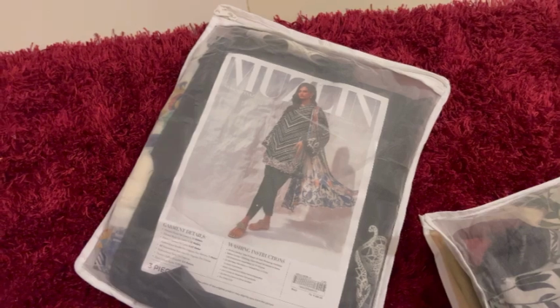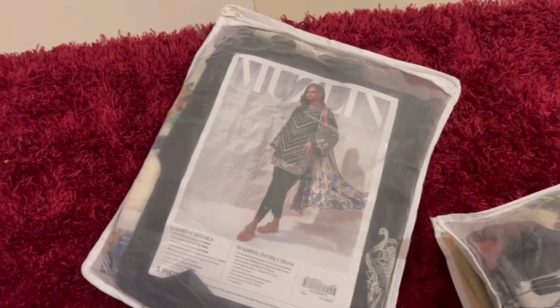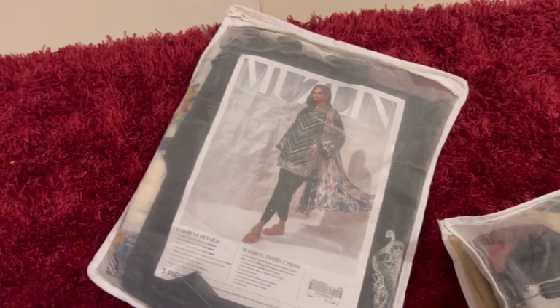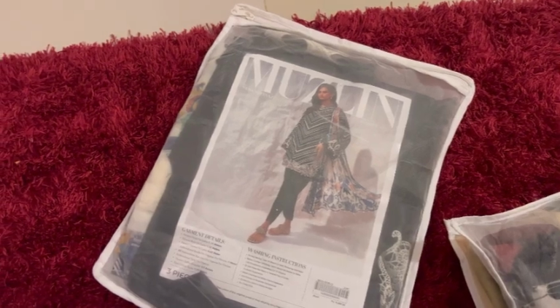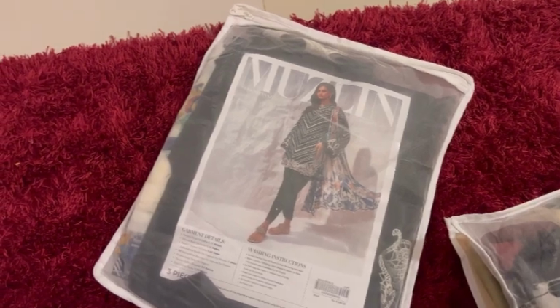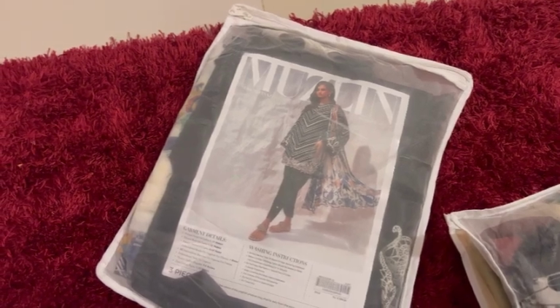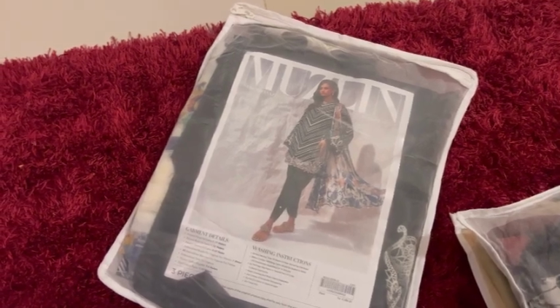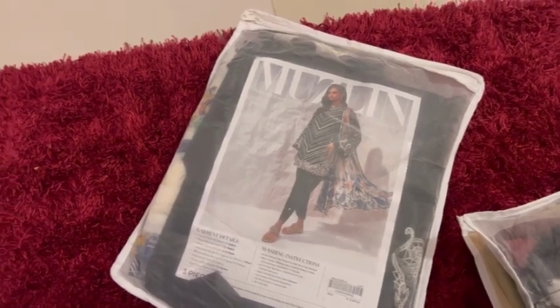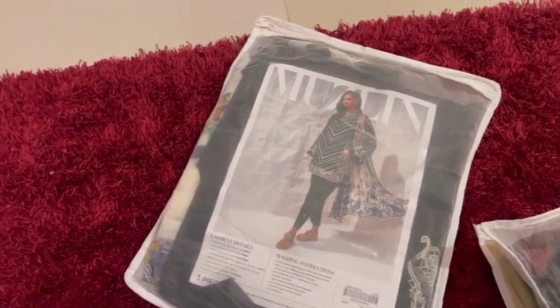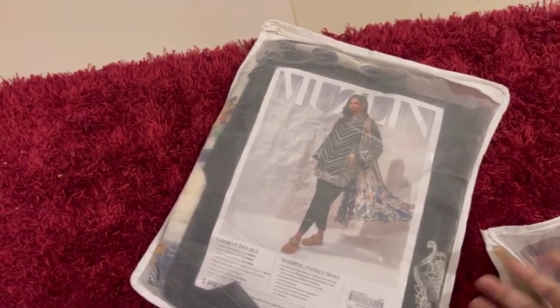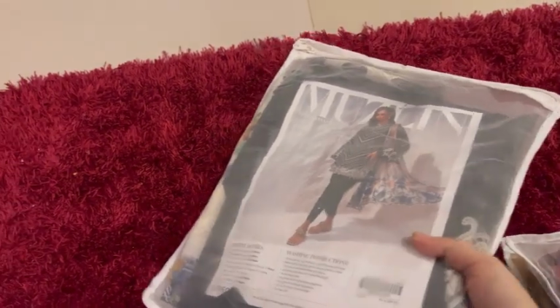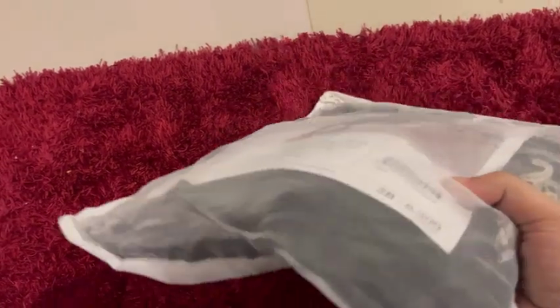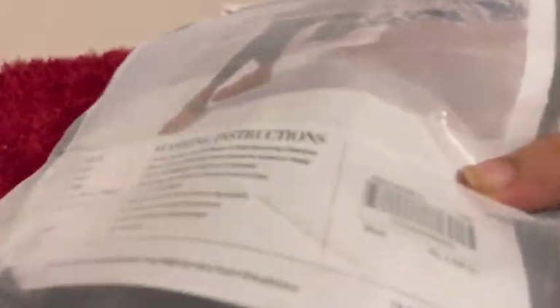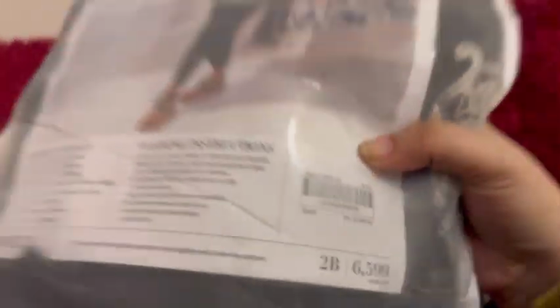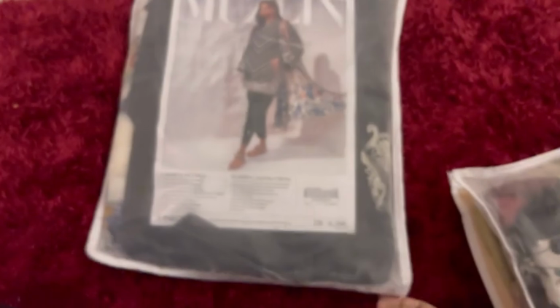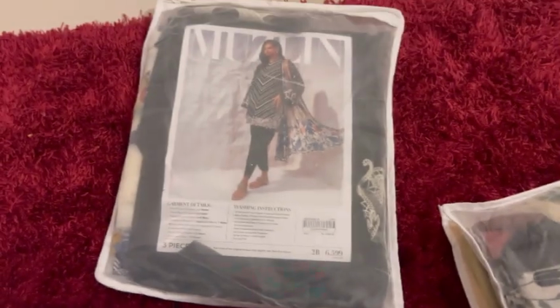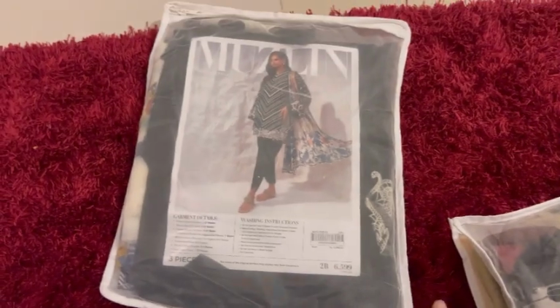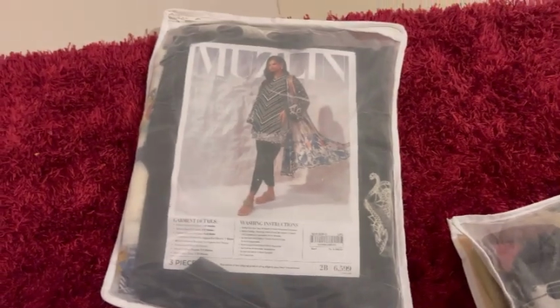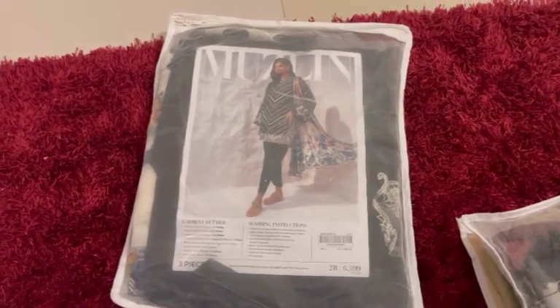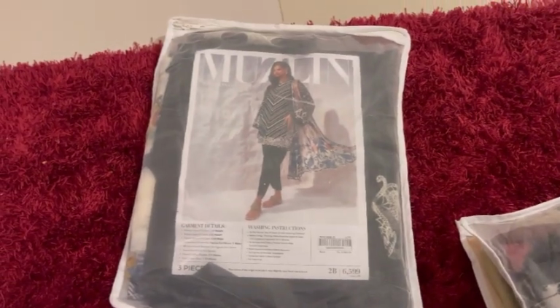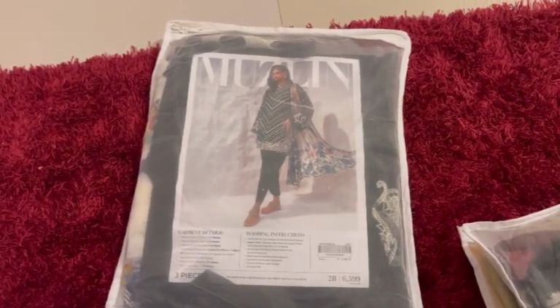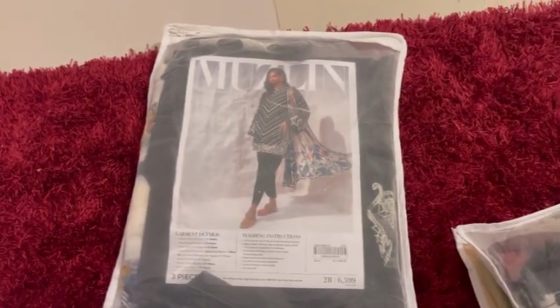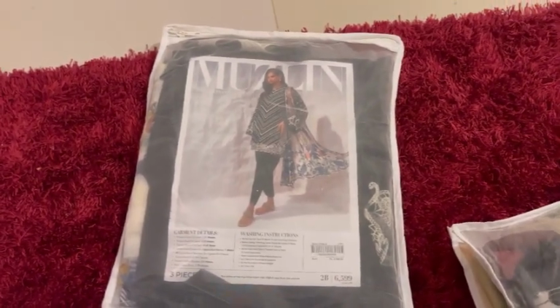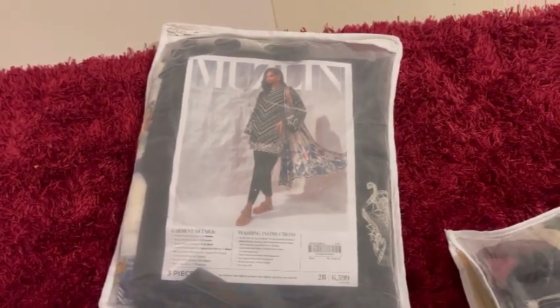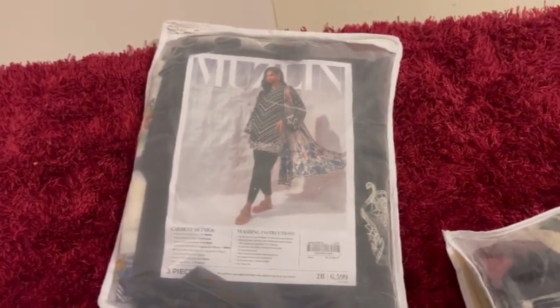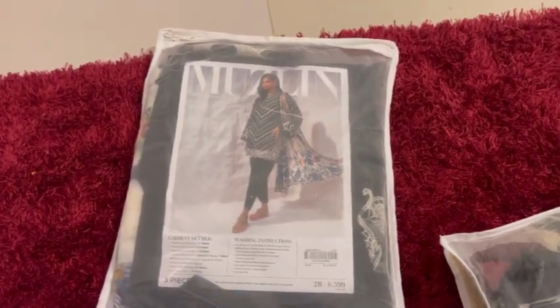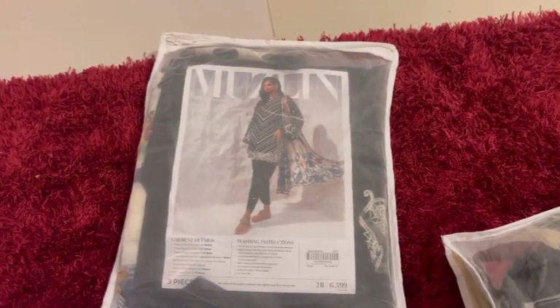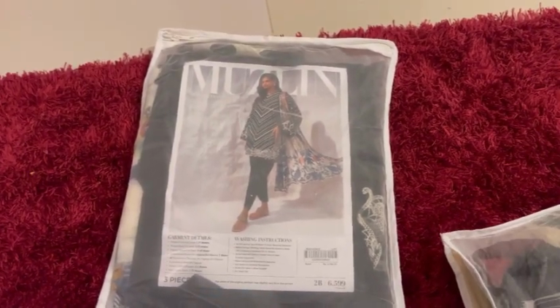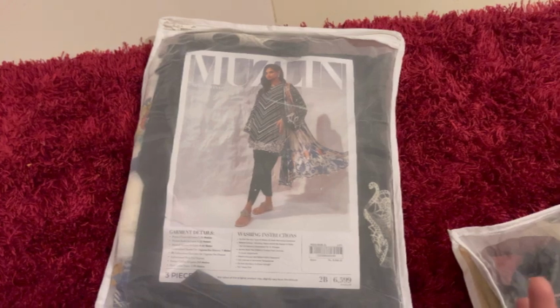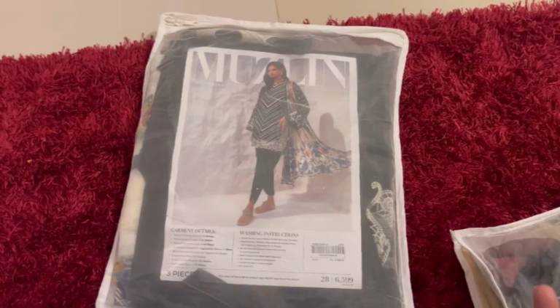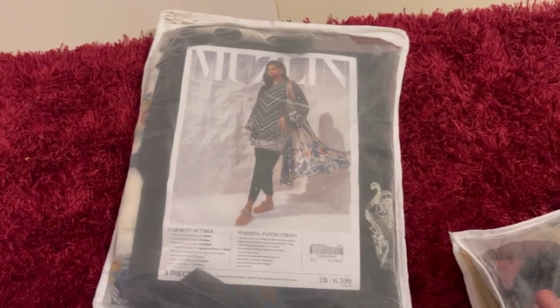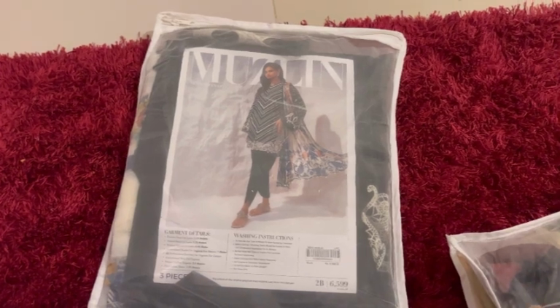Today, I welcome you to another new day, another new vlog and another new dress. Obviously, this dress is very good because this is the plus point of beauty. It is in black color.